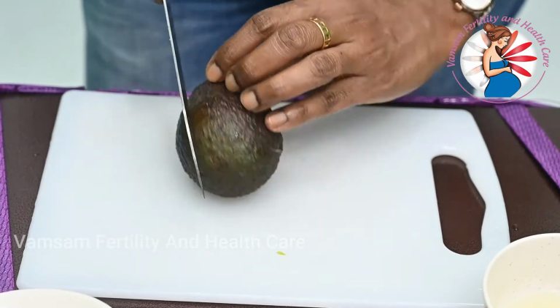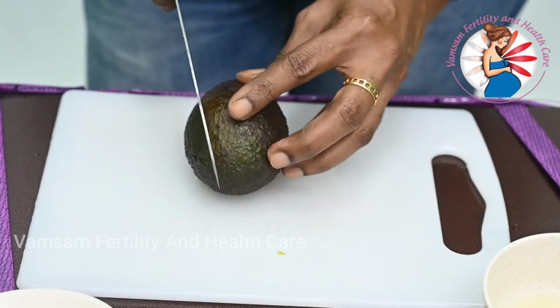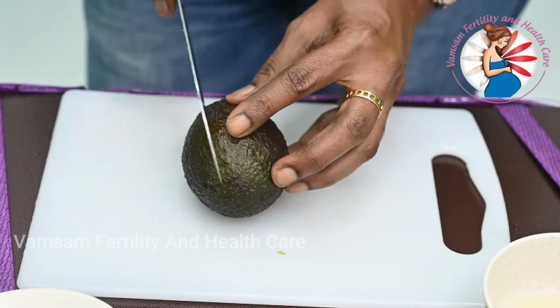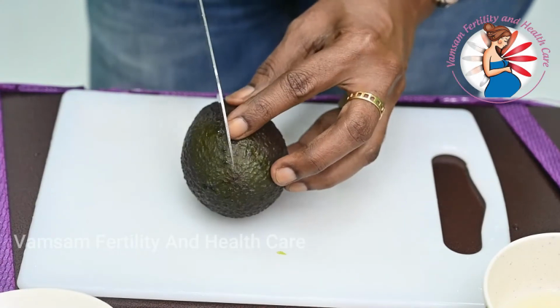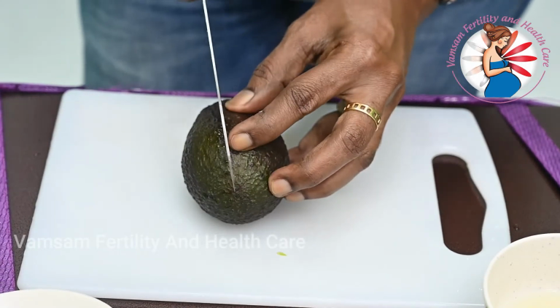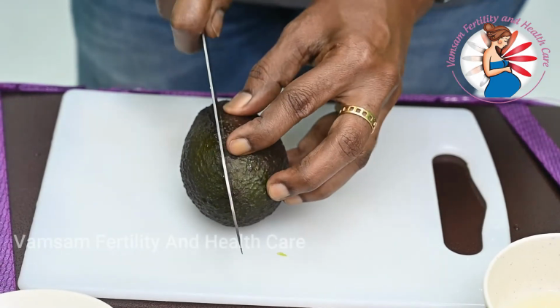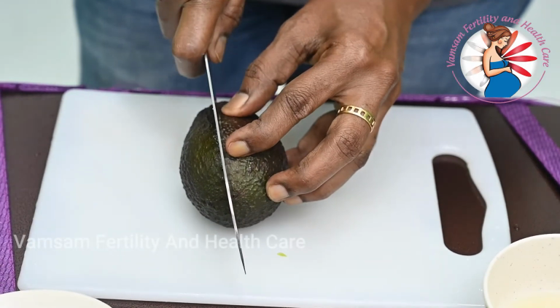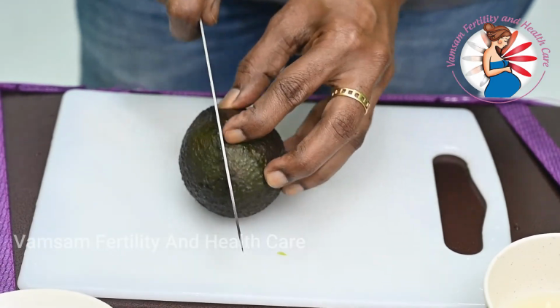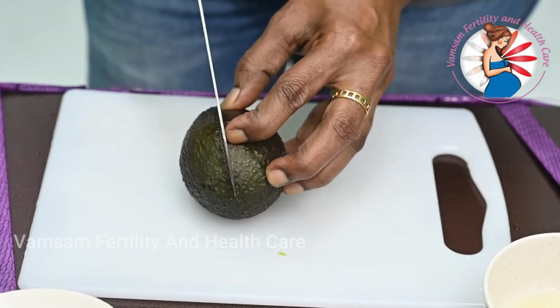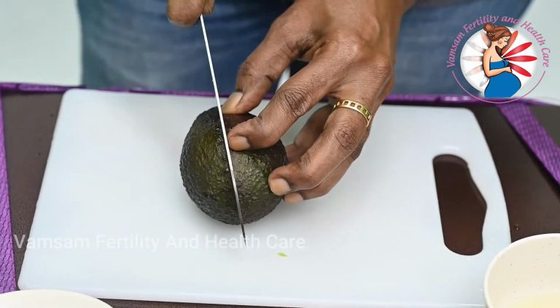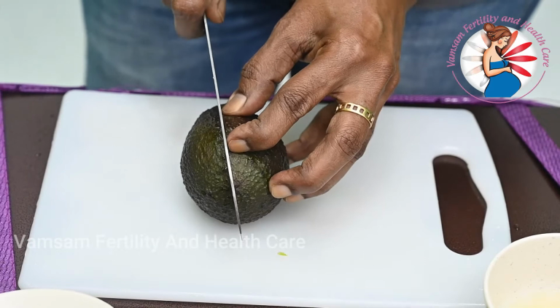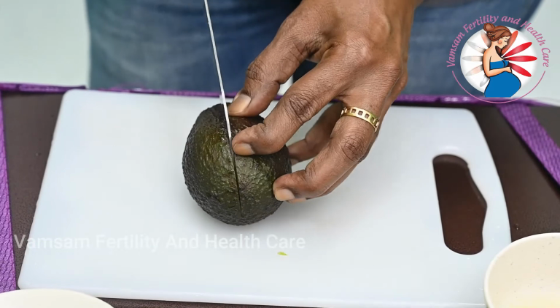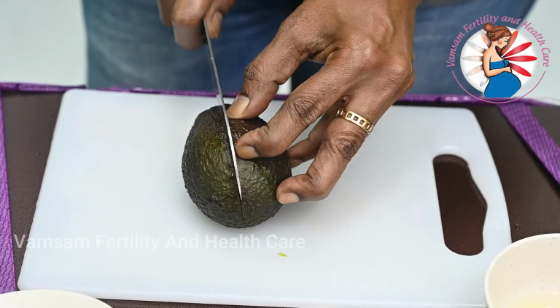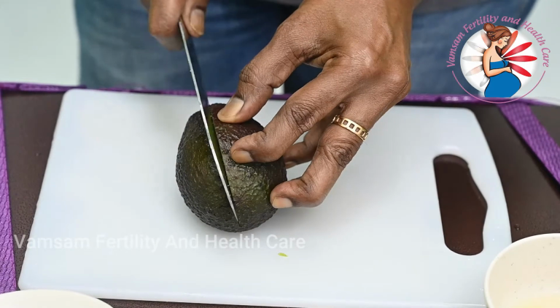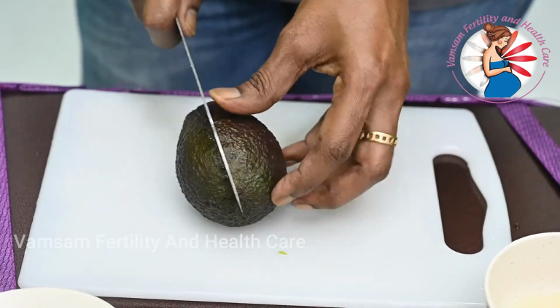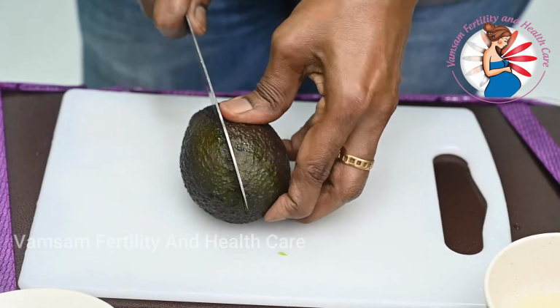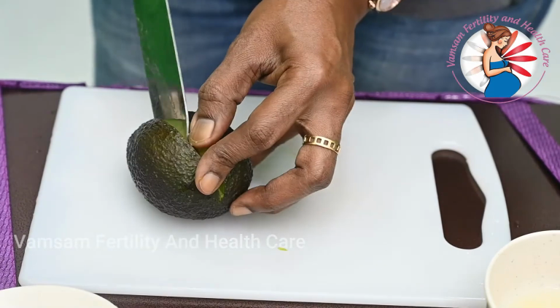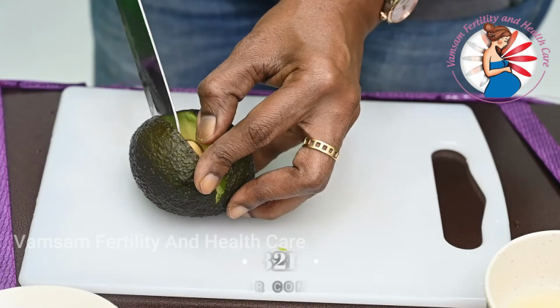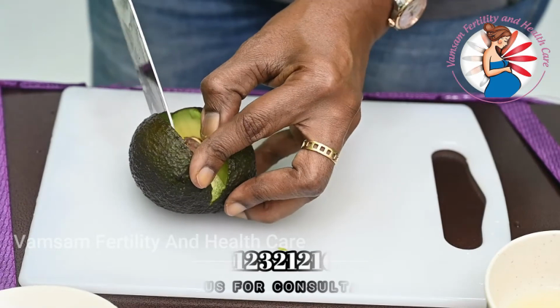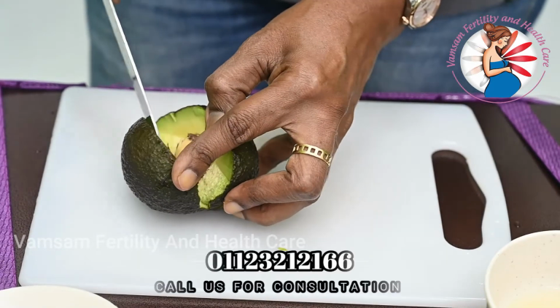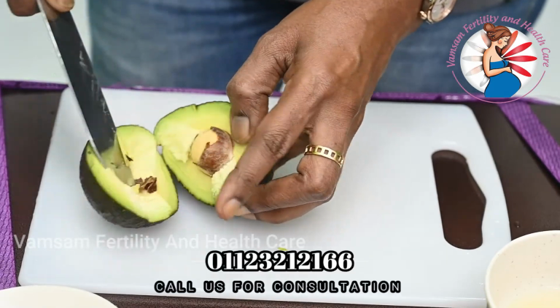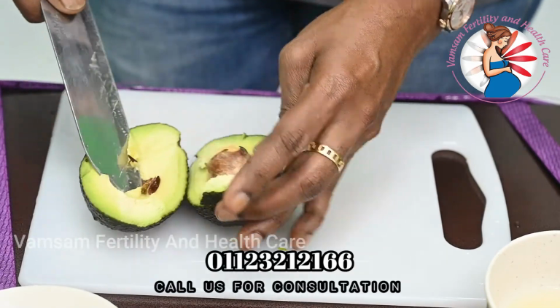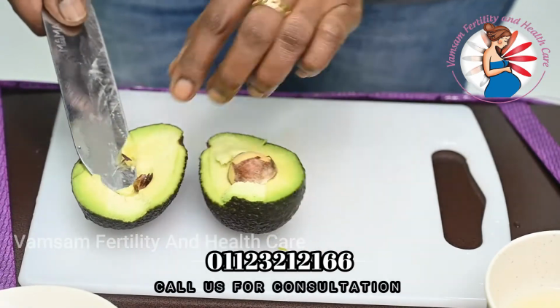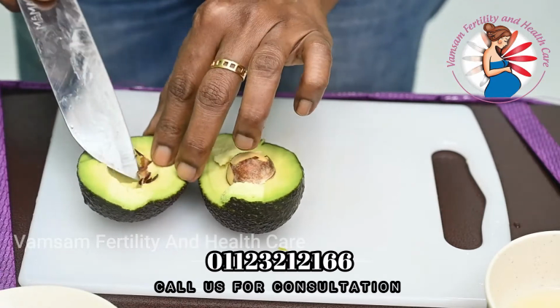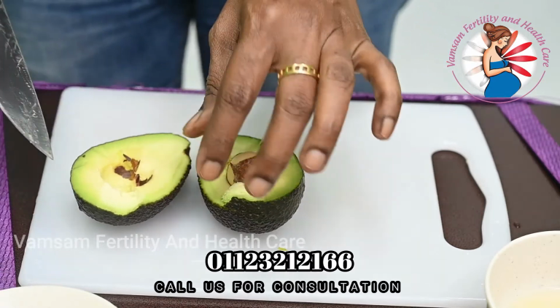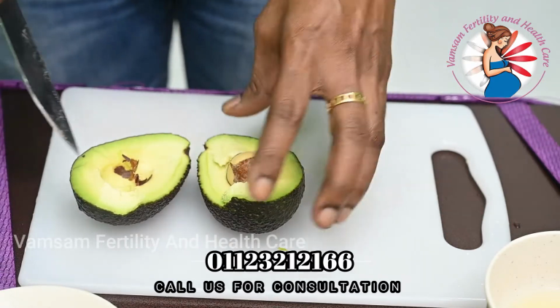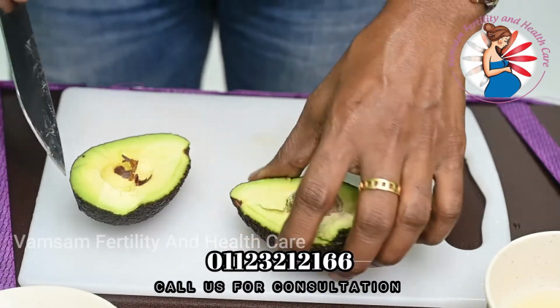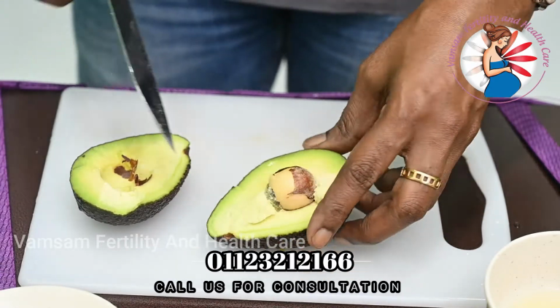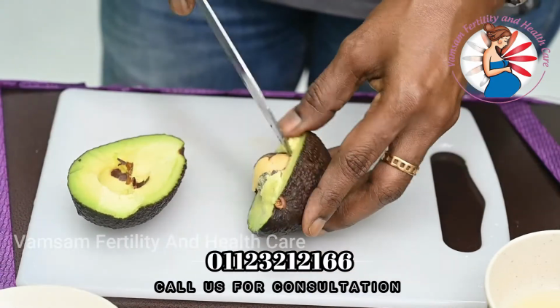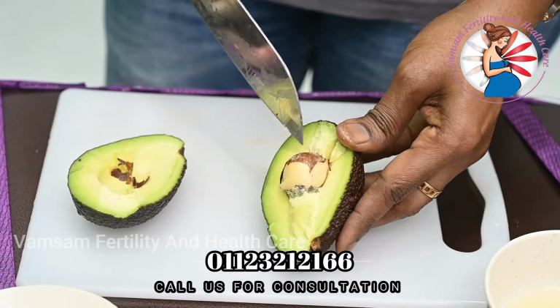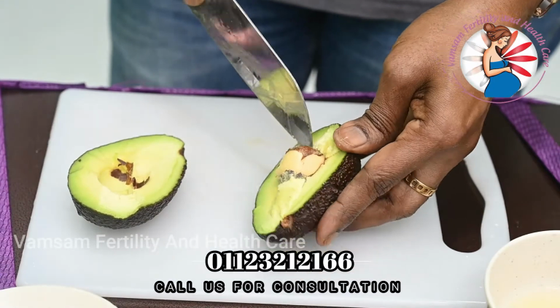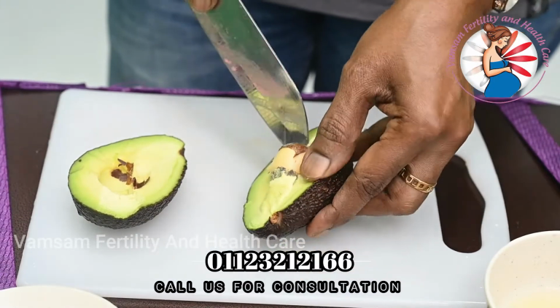So, let's see how we put the avocado in the salad. Now, let's put the avocado in the oven.